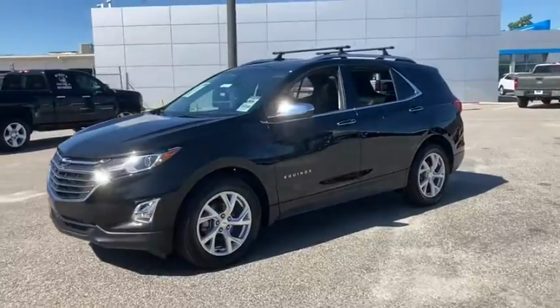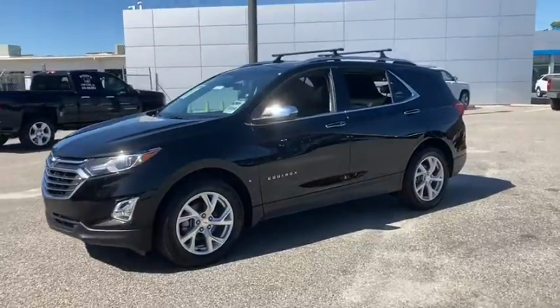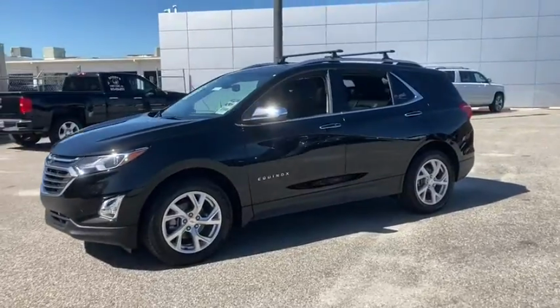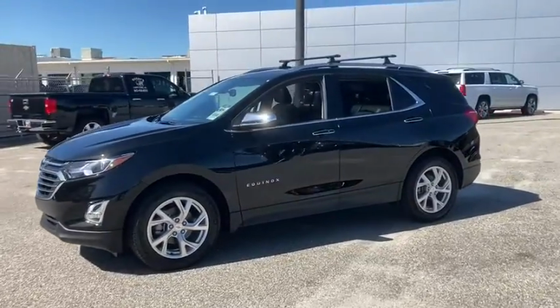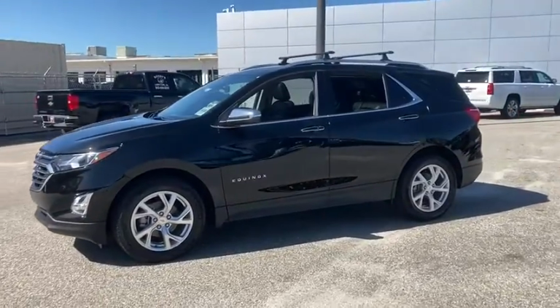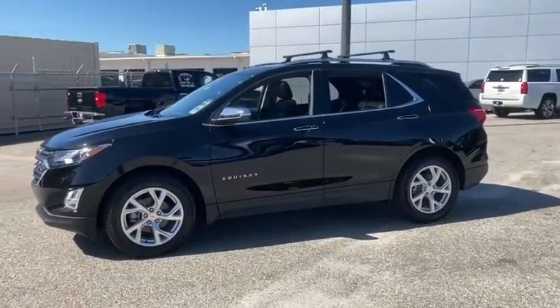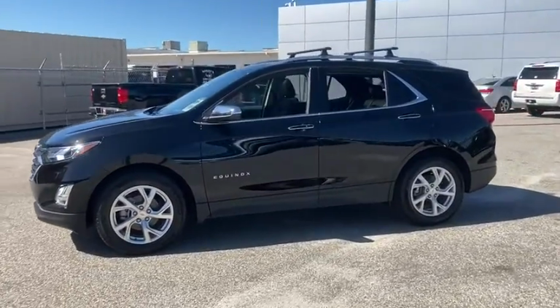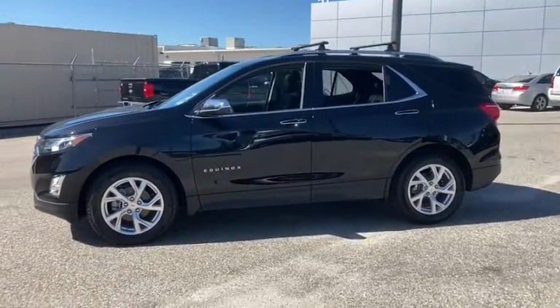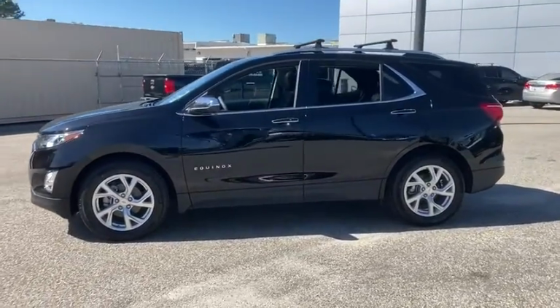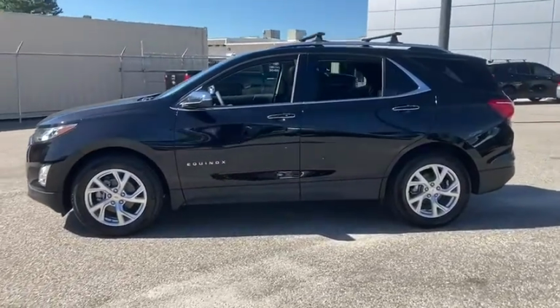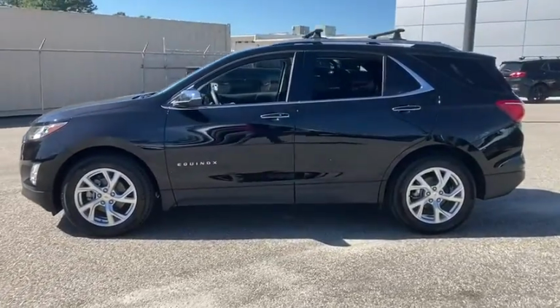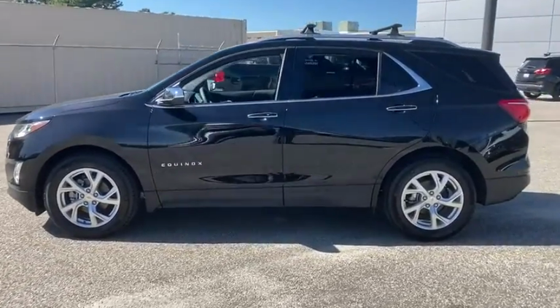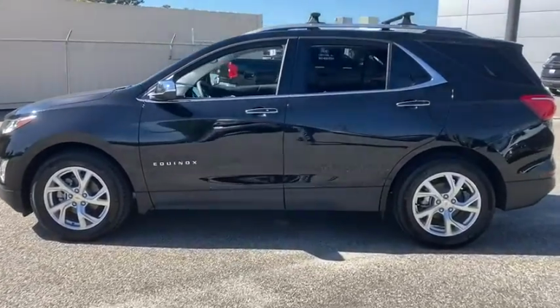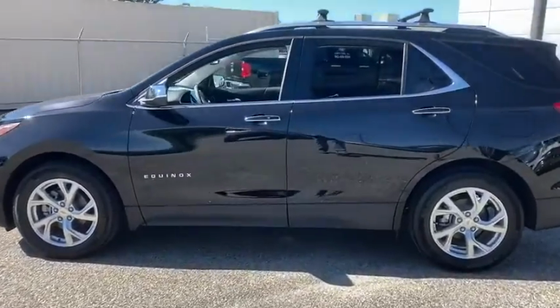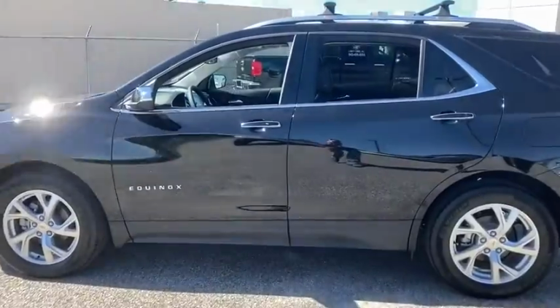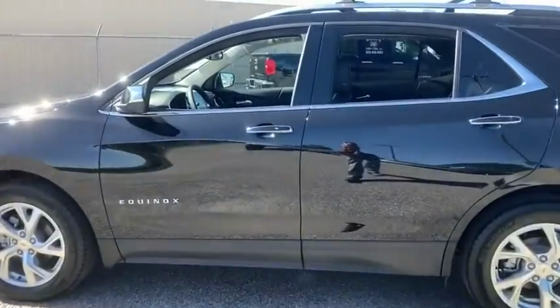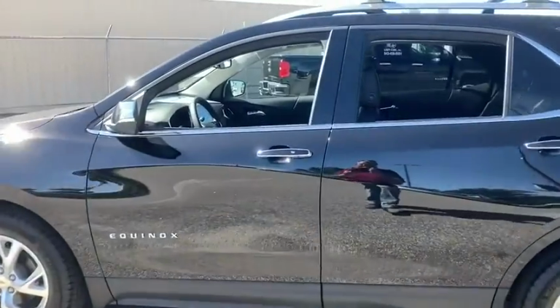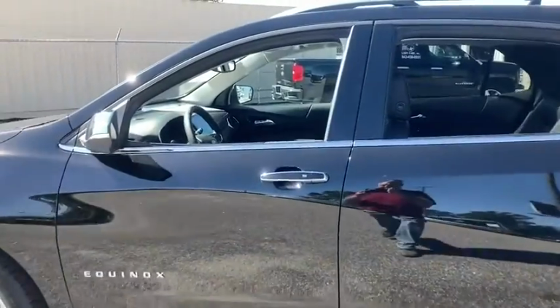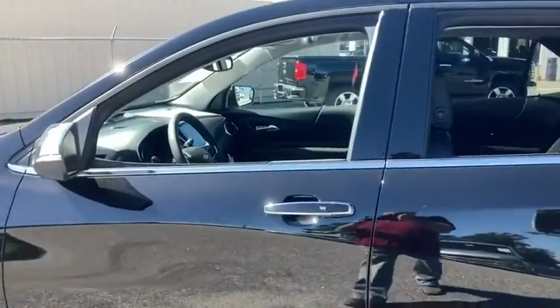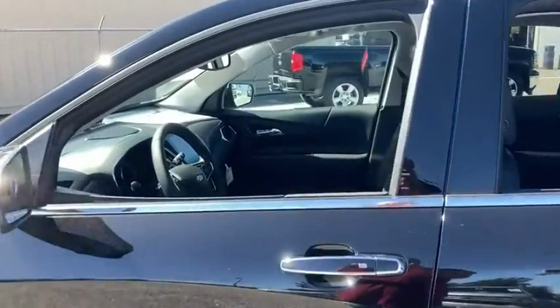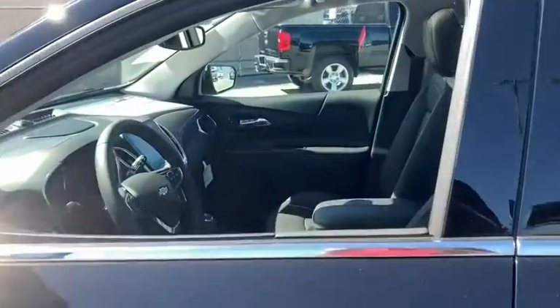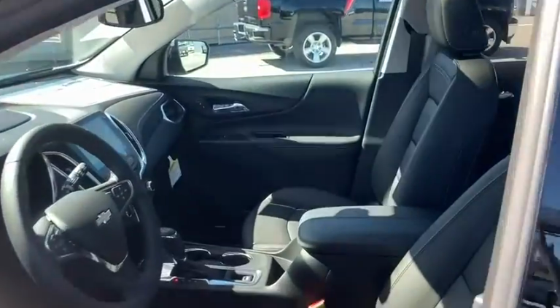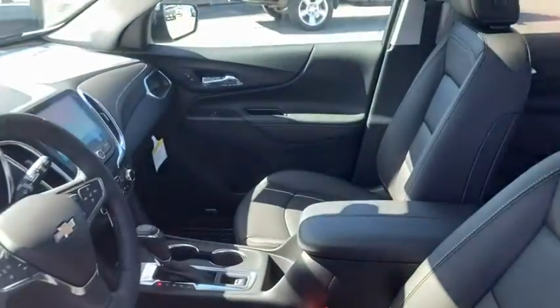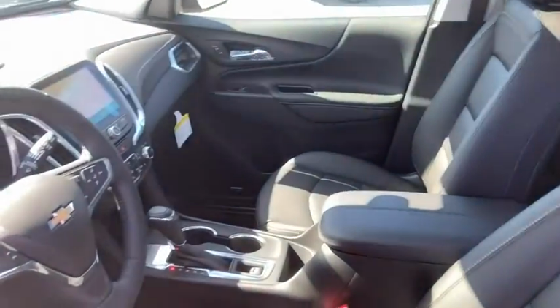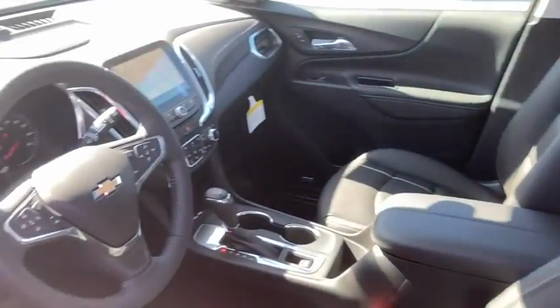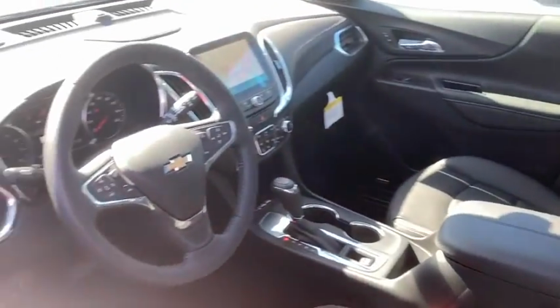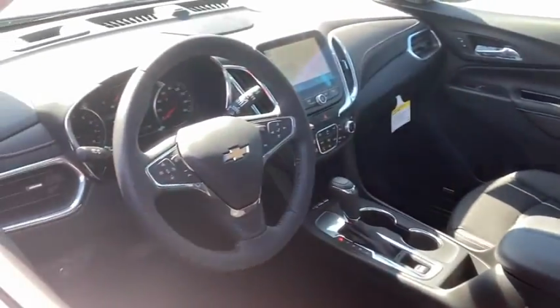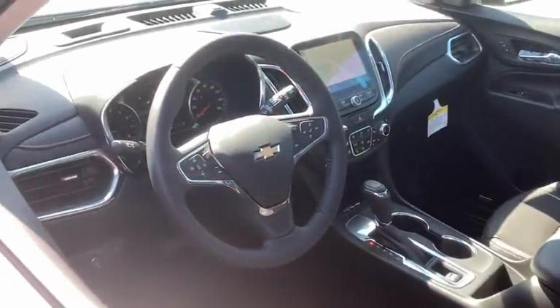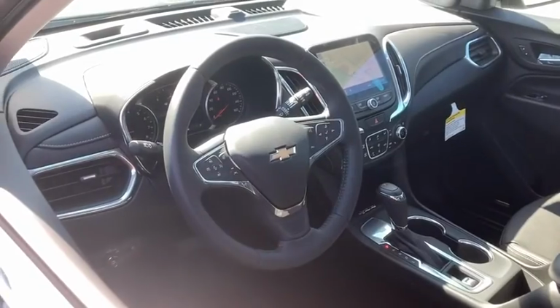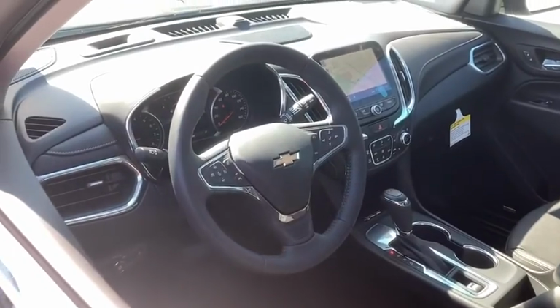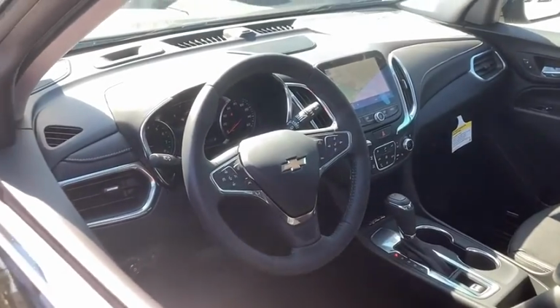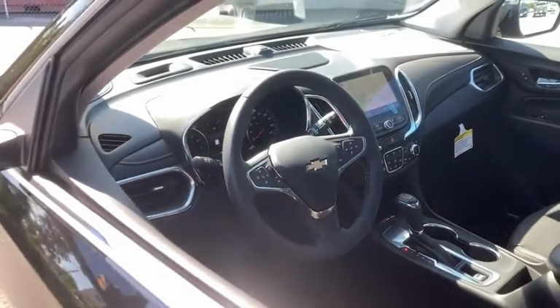Traction control, power liftgate, power sunroof, dual airbags, power steering, aluminum wheels, four-wheel disc brakes, universal garage door opener, heated front seat, heated steering wheel.